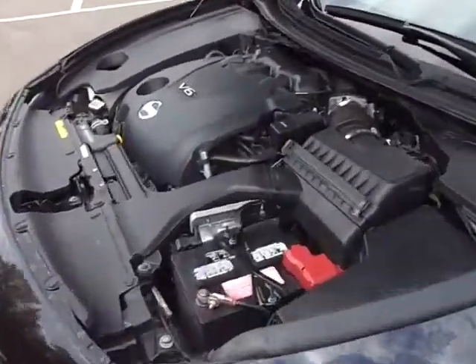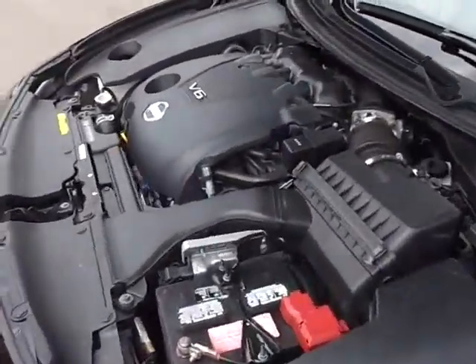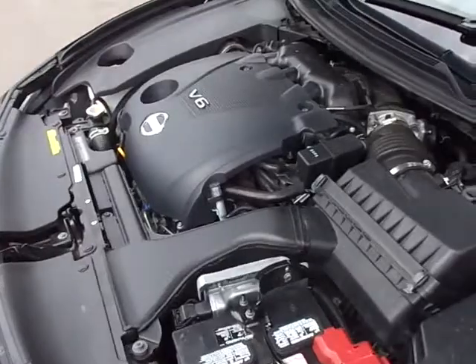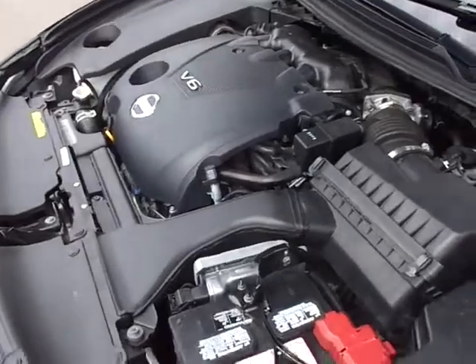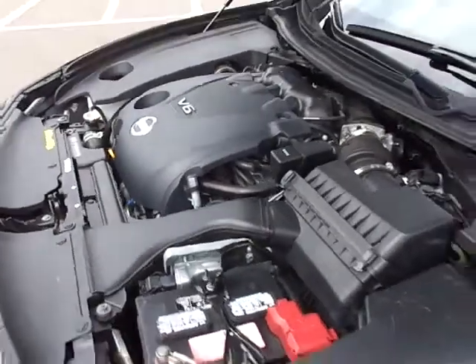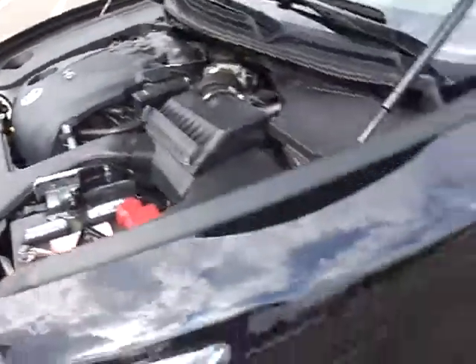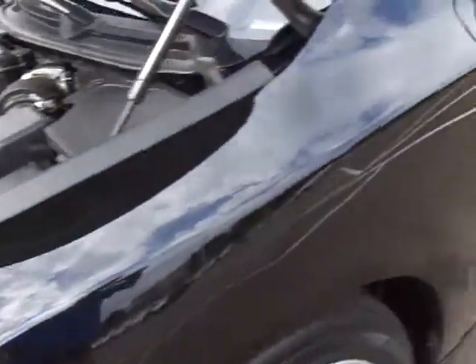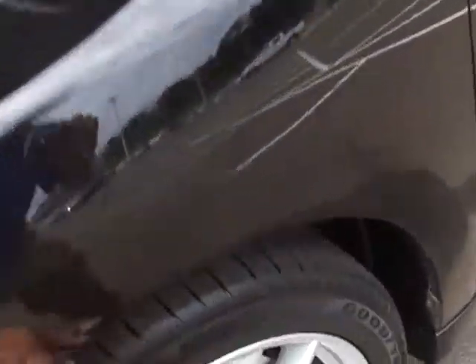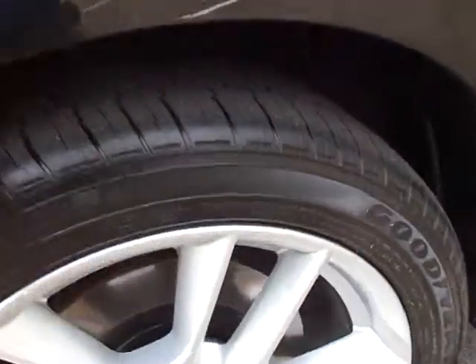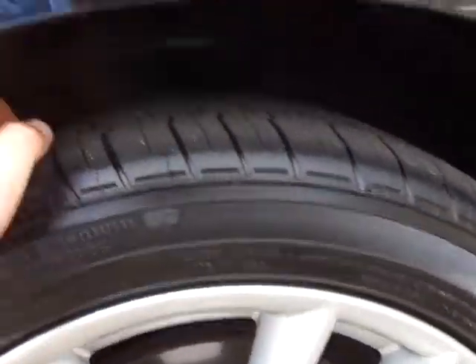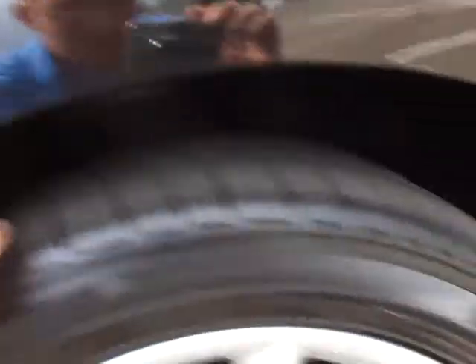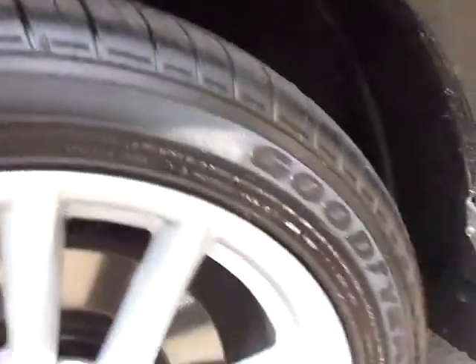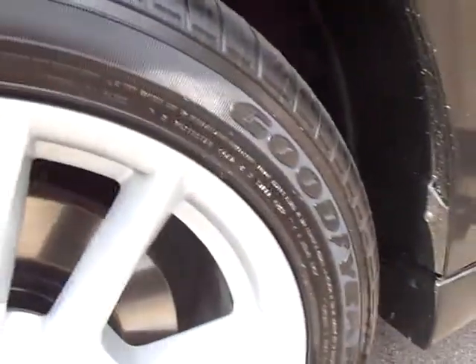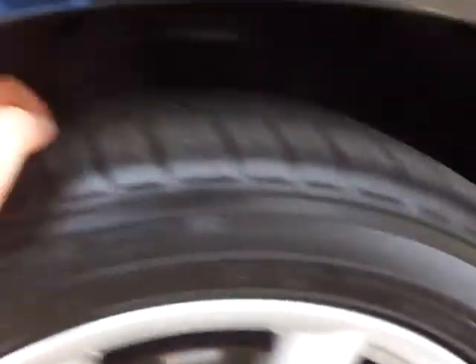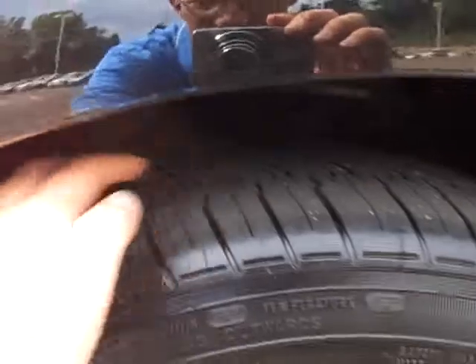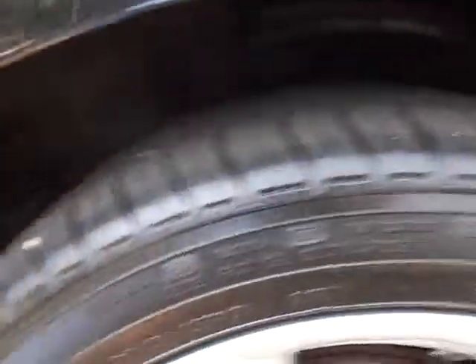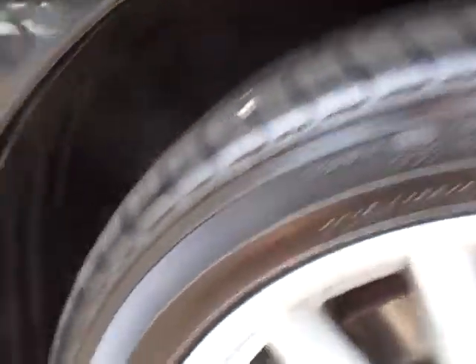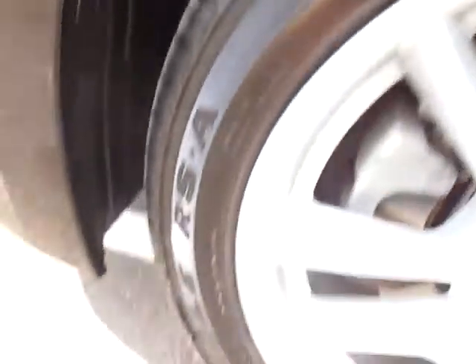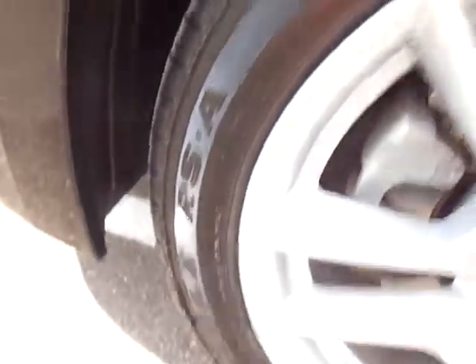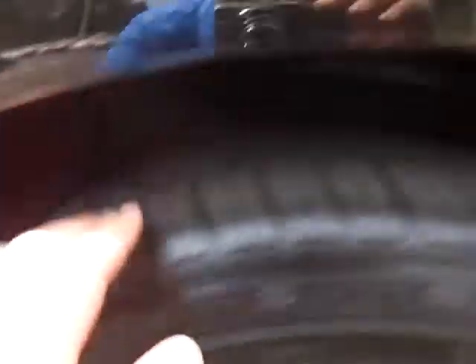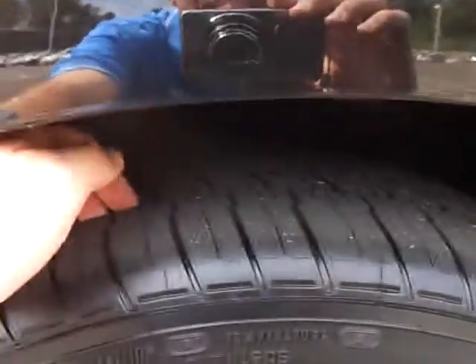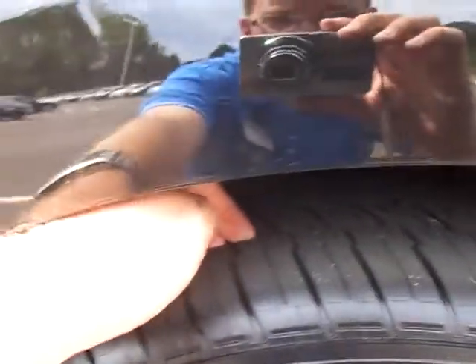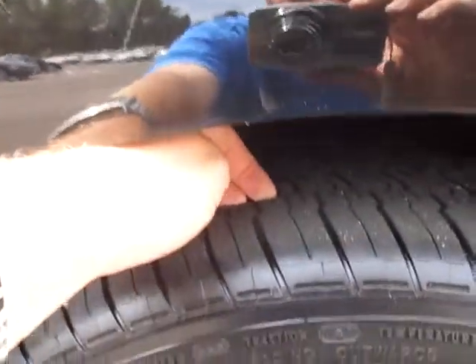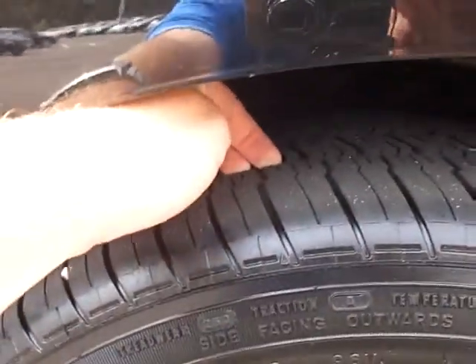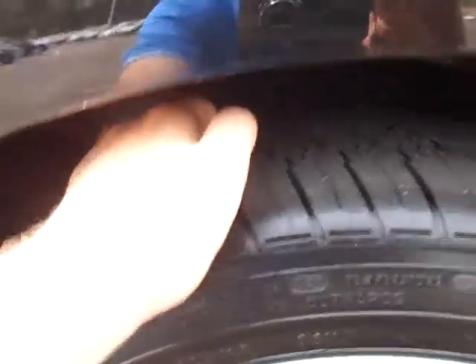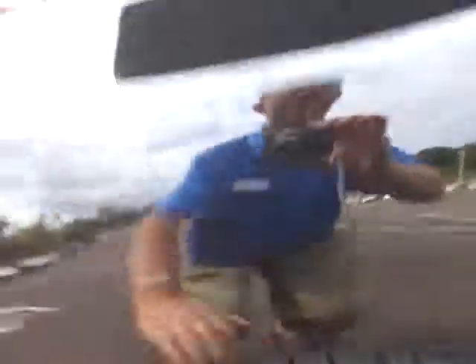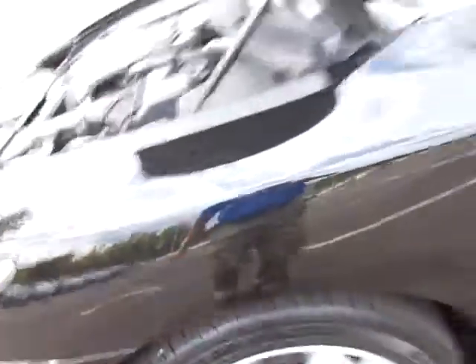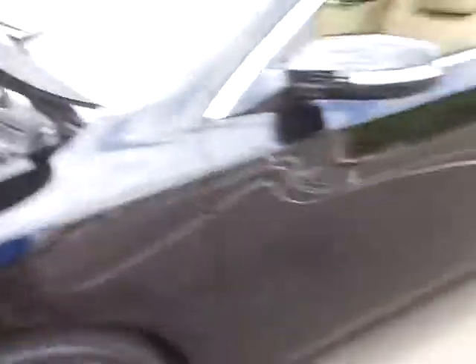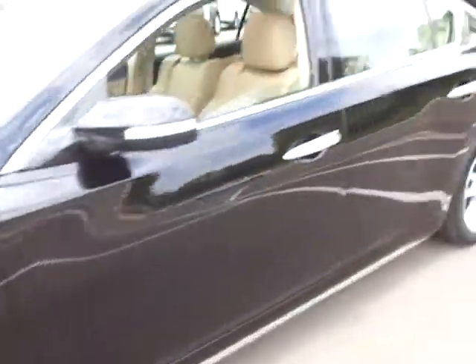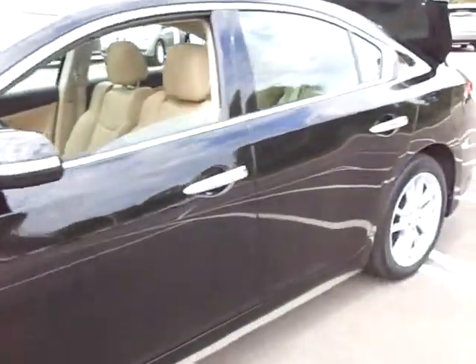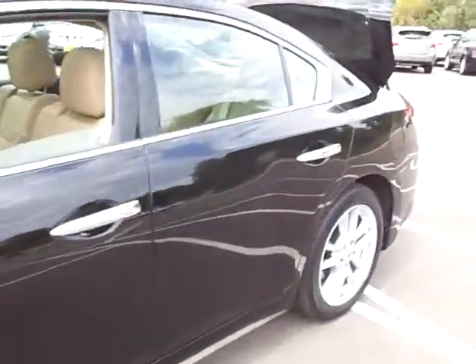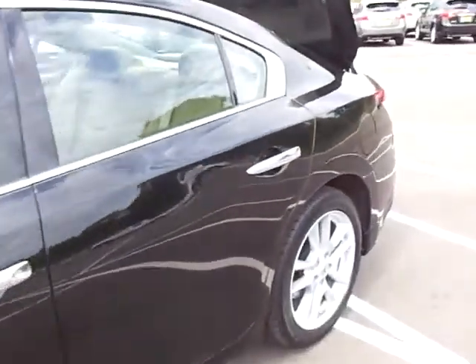Very clean engine bay. It's got good tires on here — the Goodyears, Eagle RSAs. They've got lots of tread on here too; very deep tread. Beautiful black paint job.